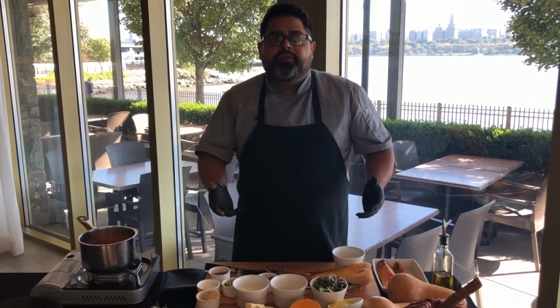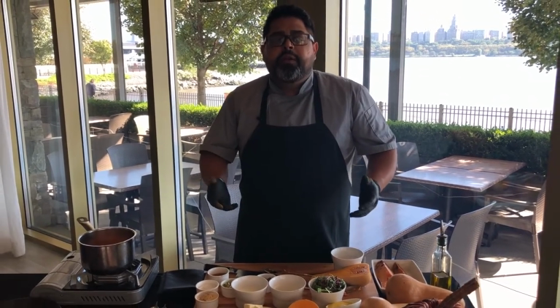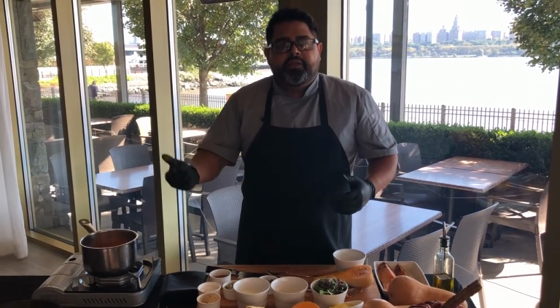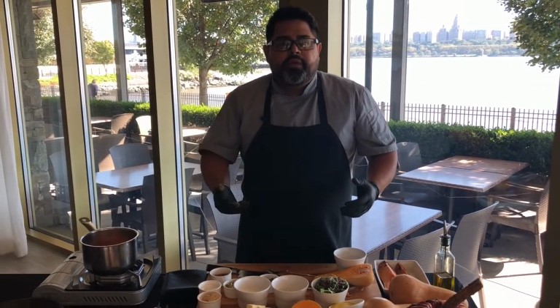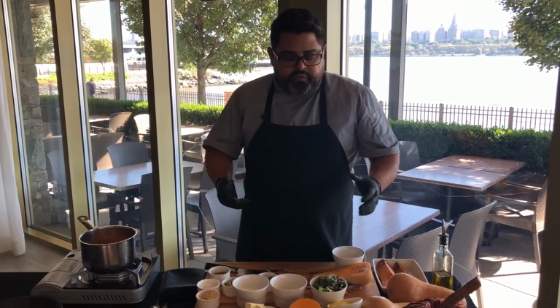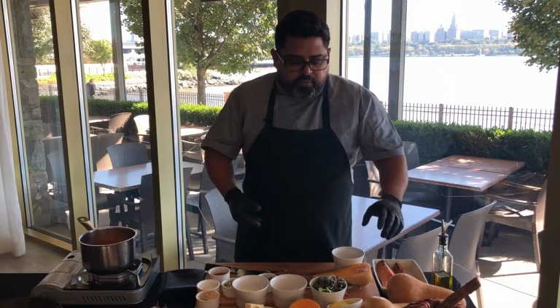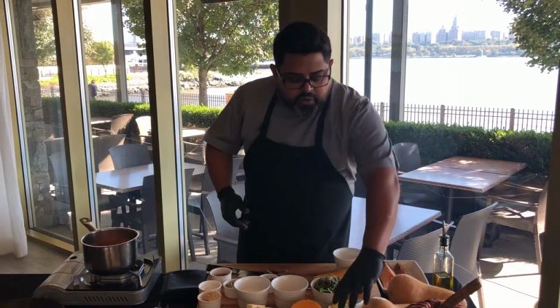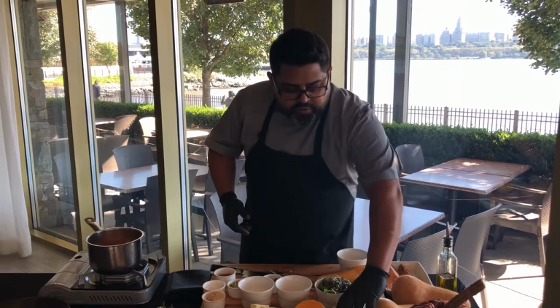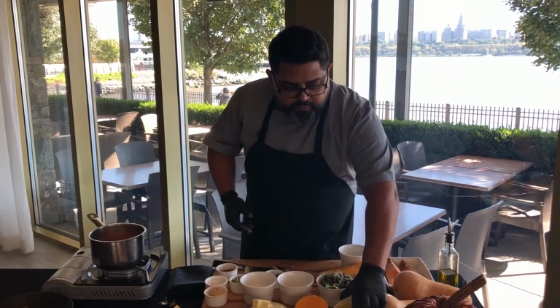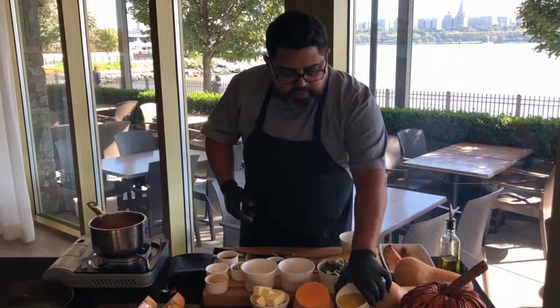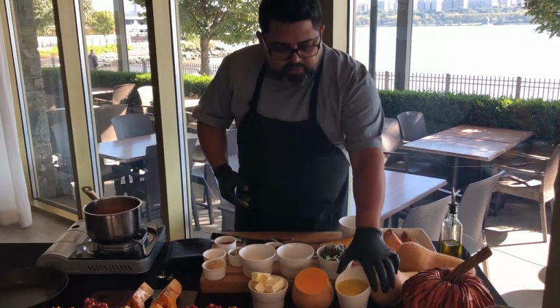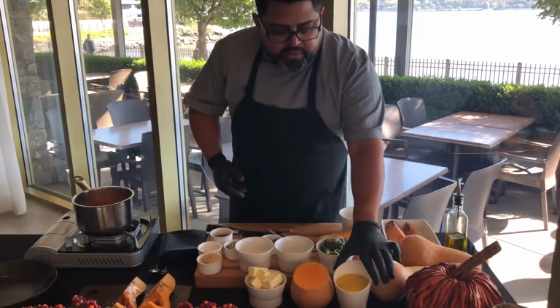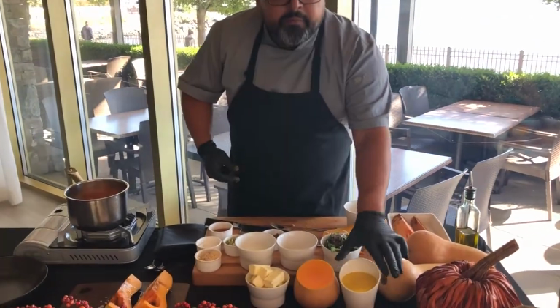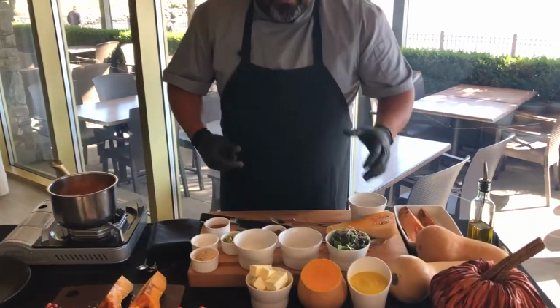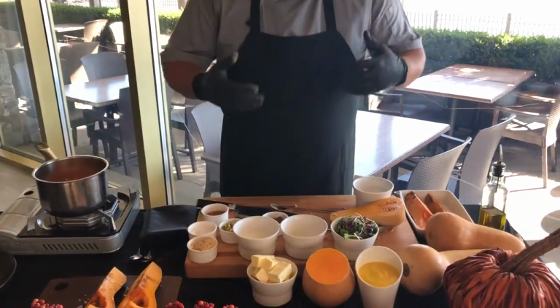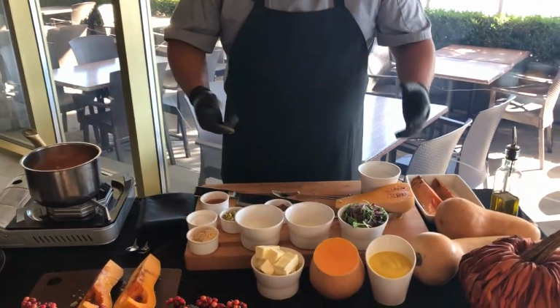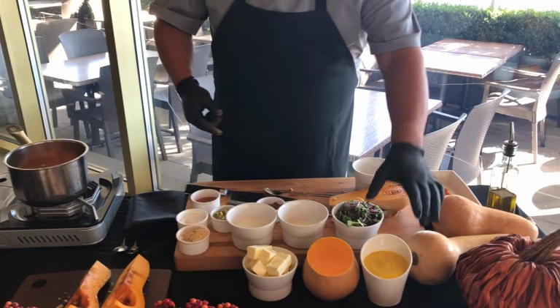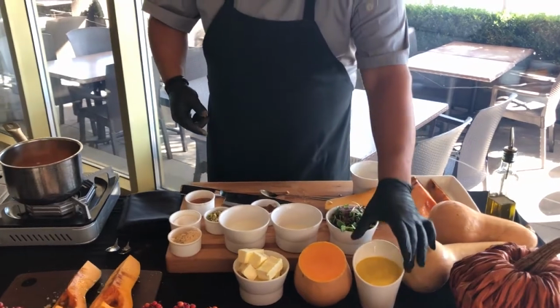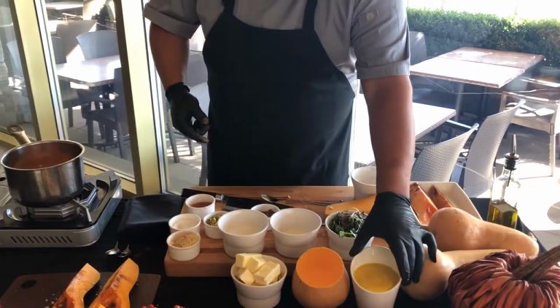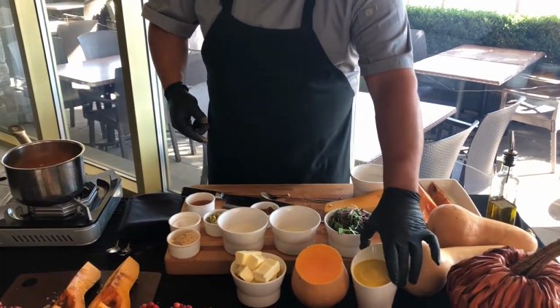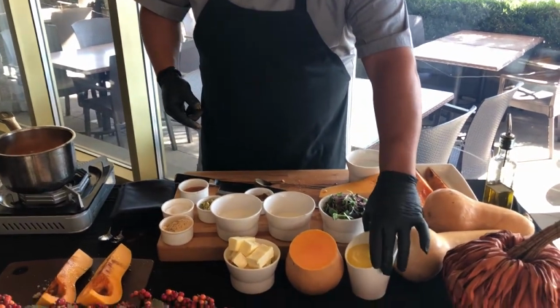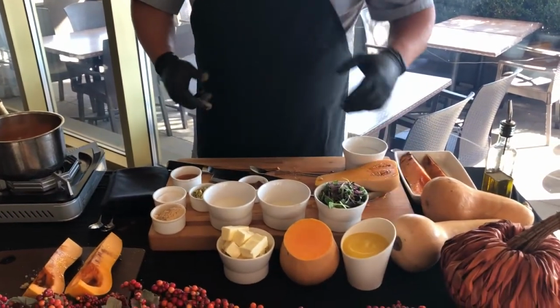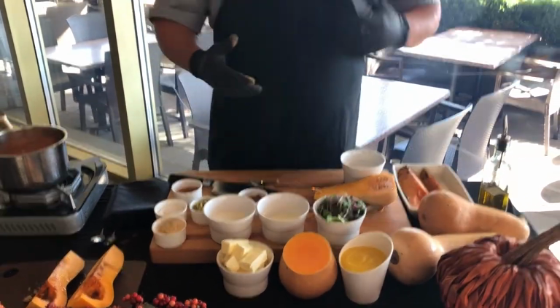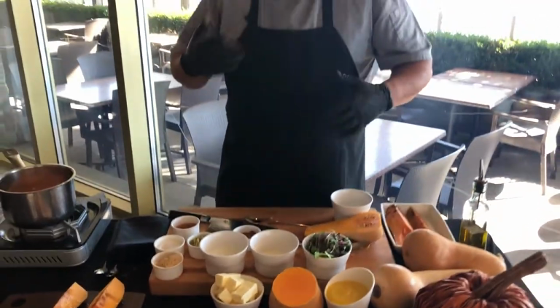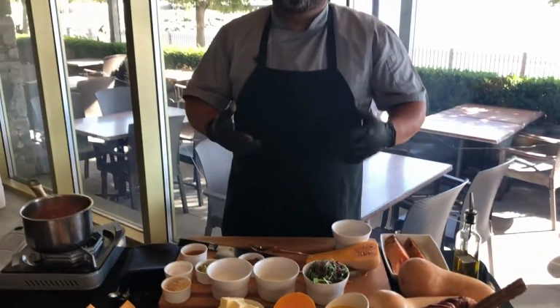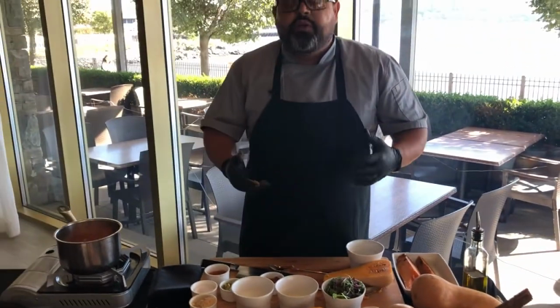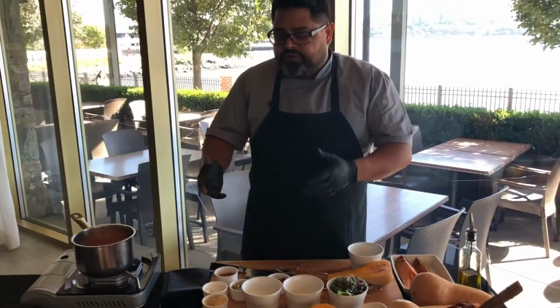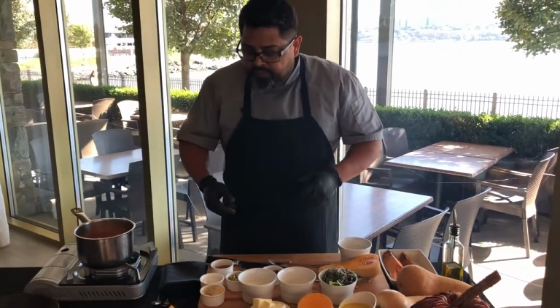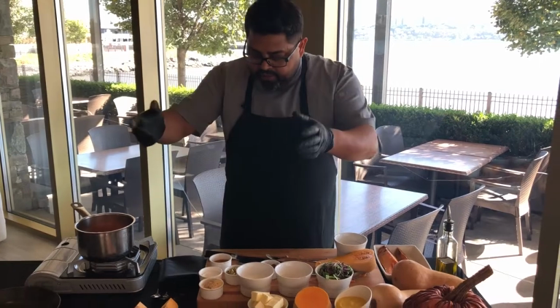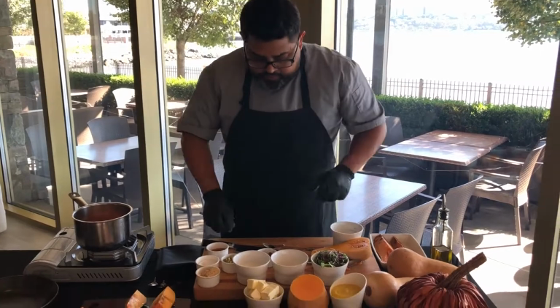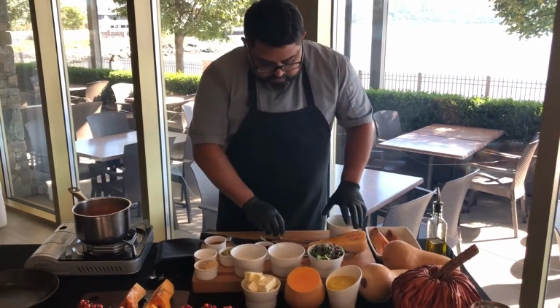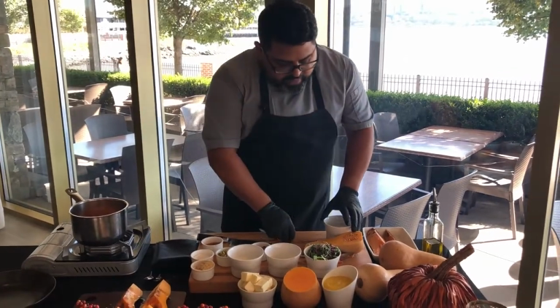Blend it up and you're gonna finish up with a soup like this. It's kind of an emulsion — the flavors are gonna come together and it's gonna create a really tangy flavor in this dish.